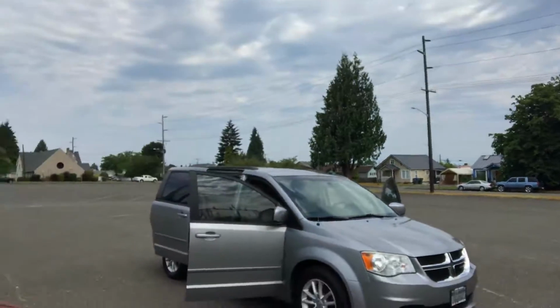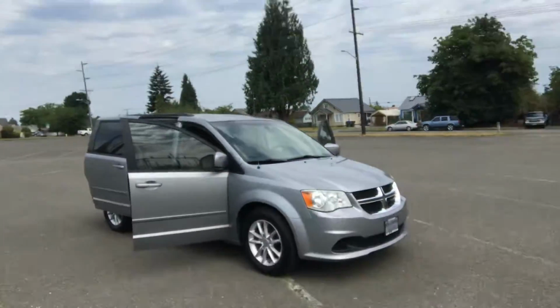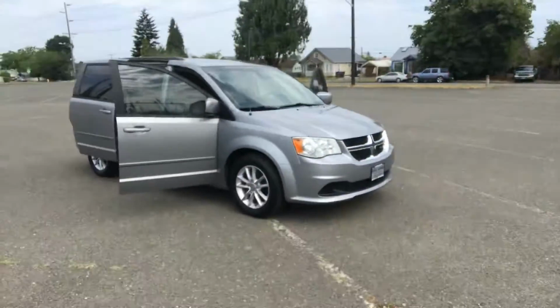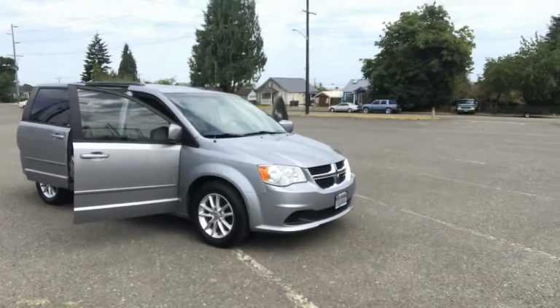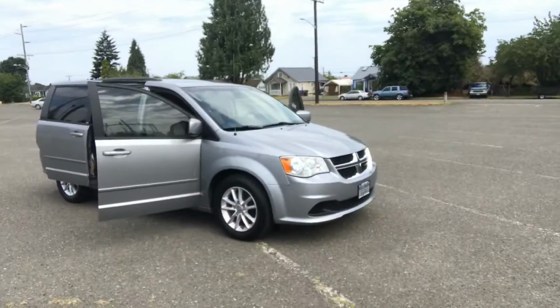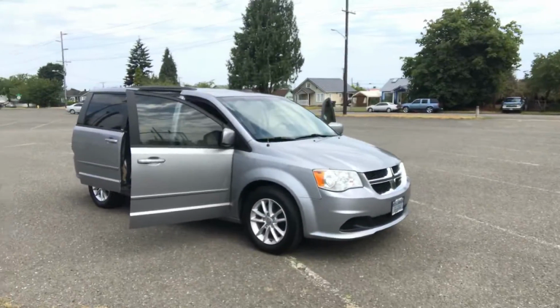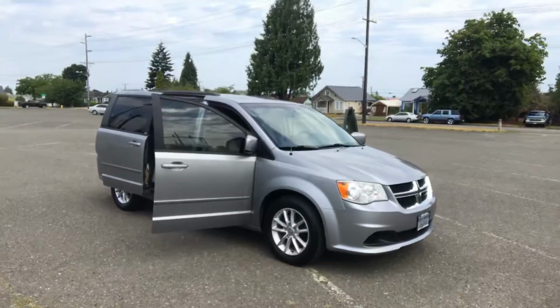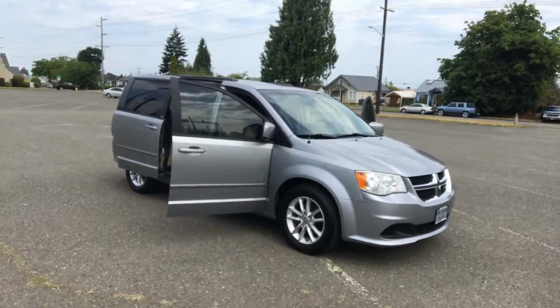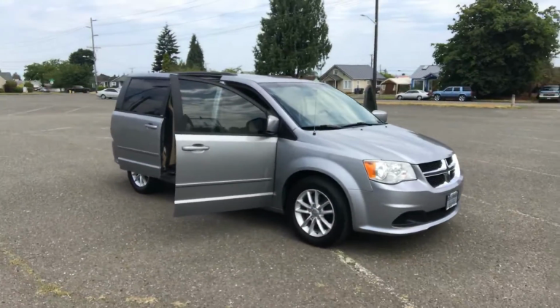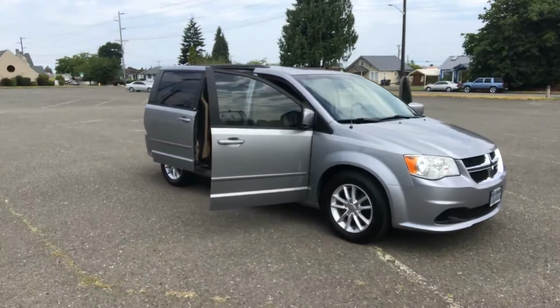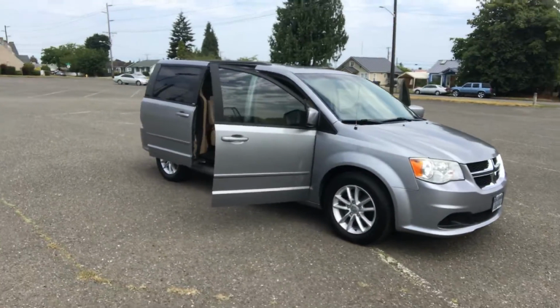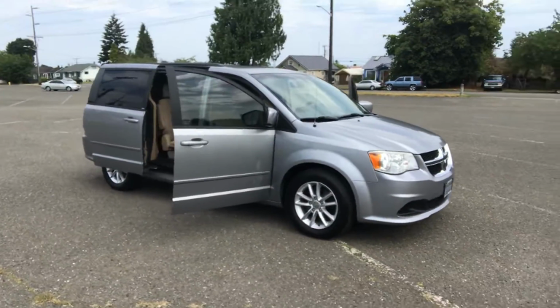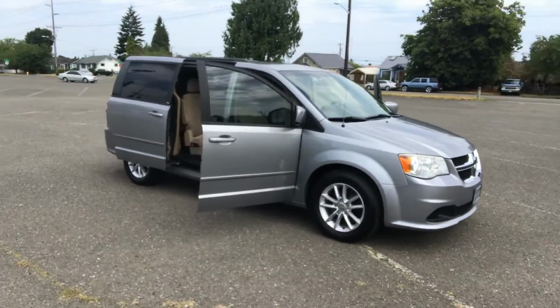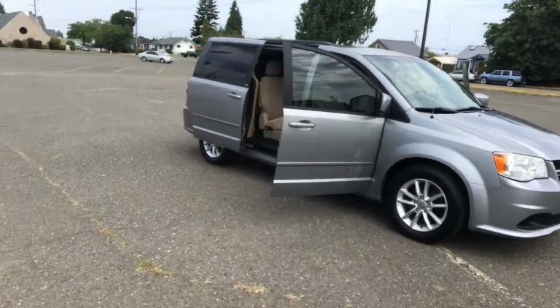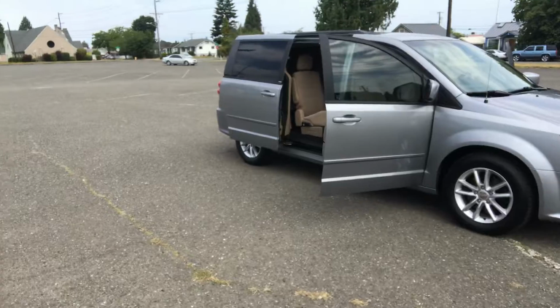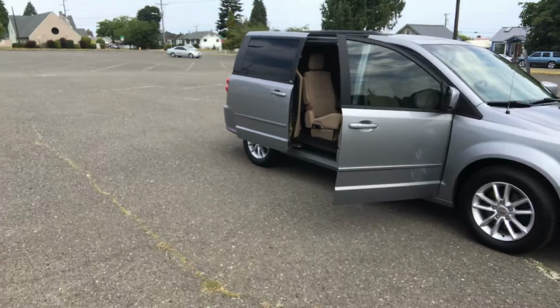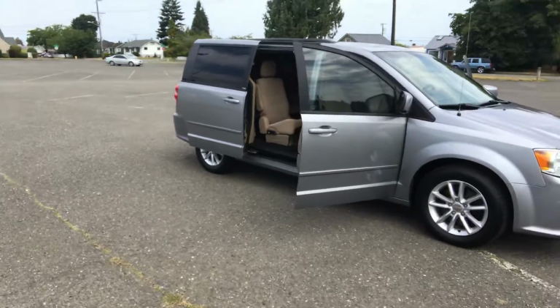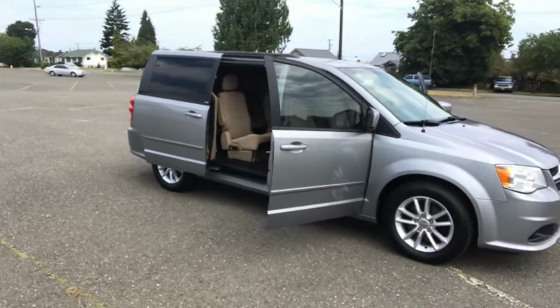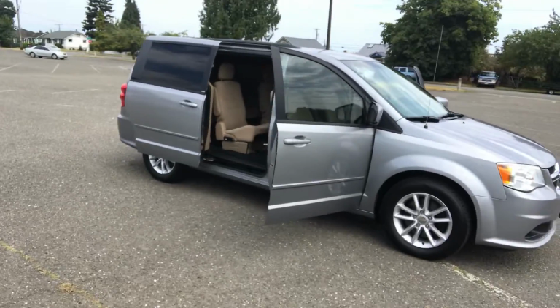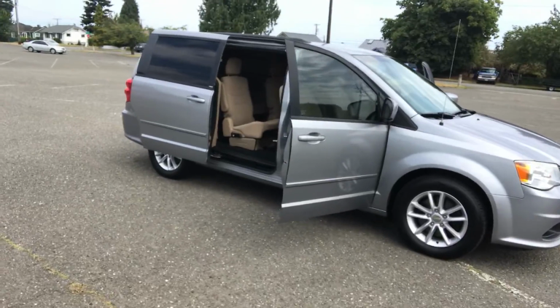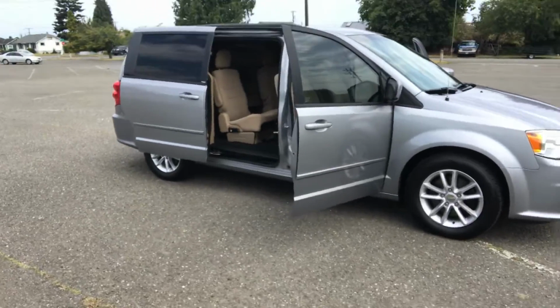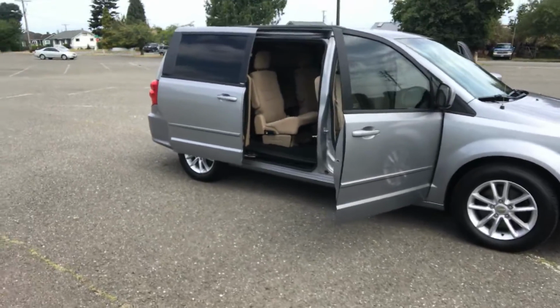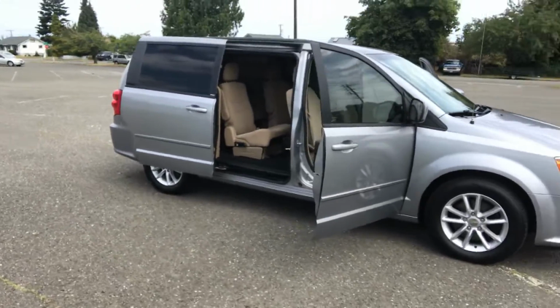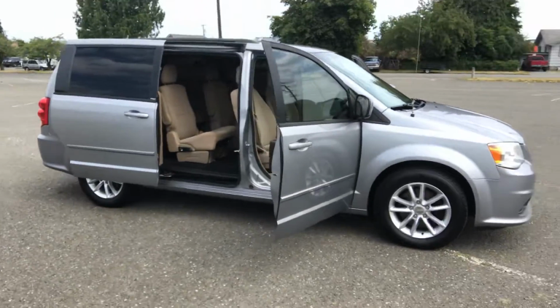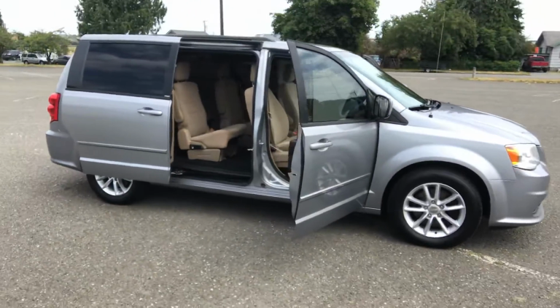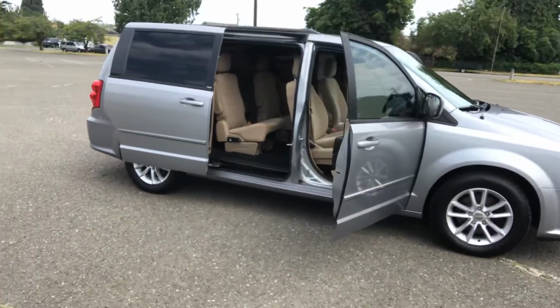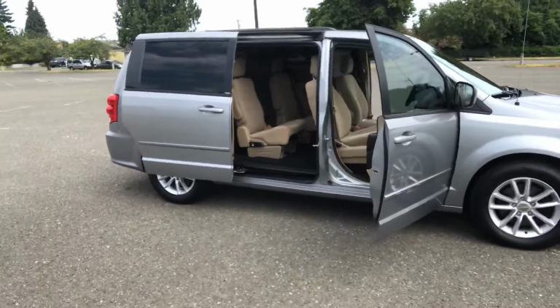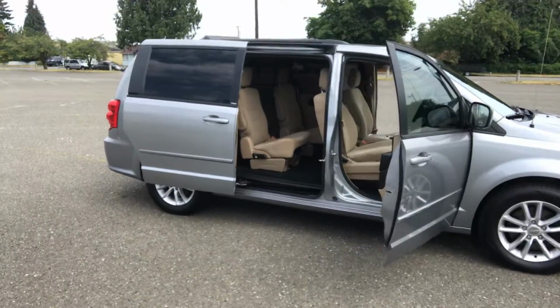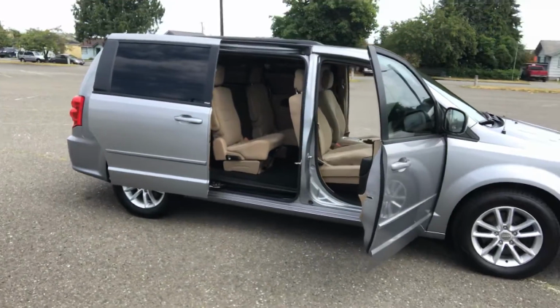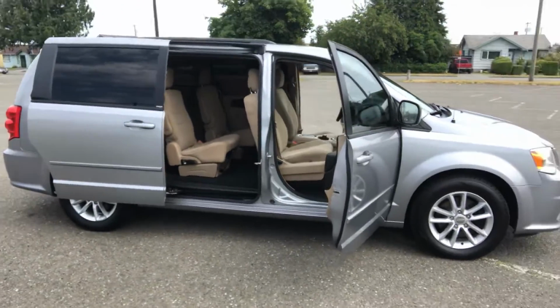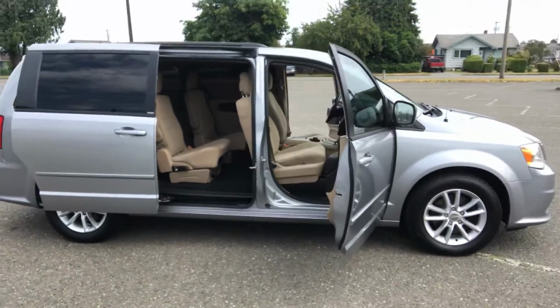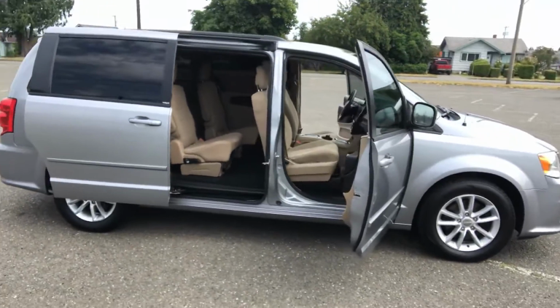This van comes with a 3.6 liter V6. It'll have all the power and economy that you're looking for. Automatic transmission, front and rear air conditioning and heat.